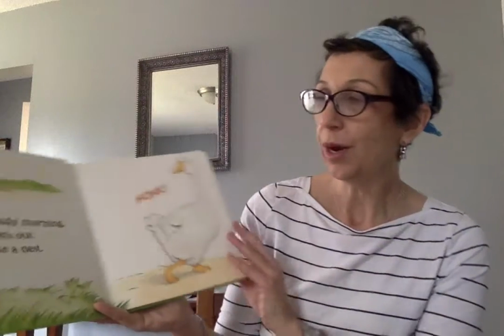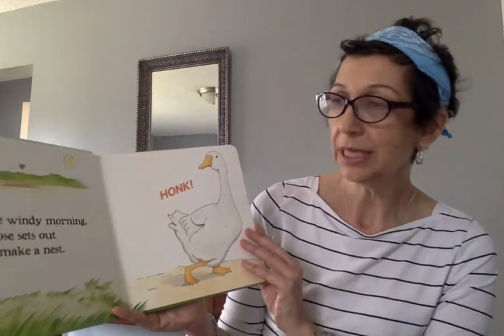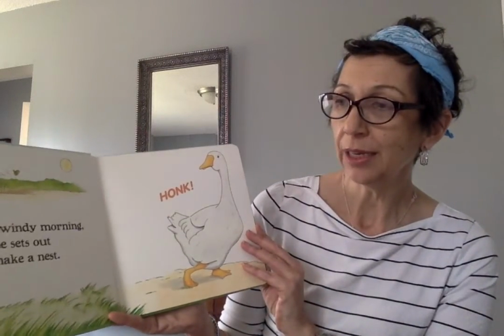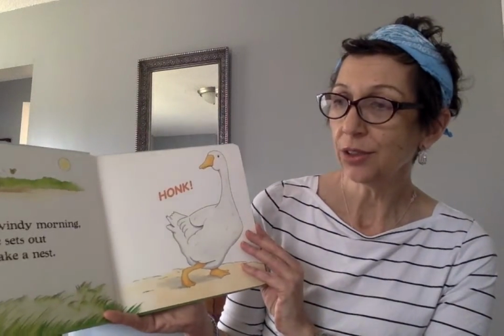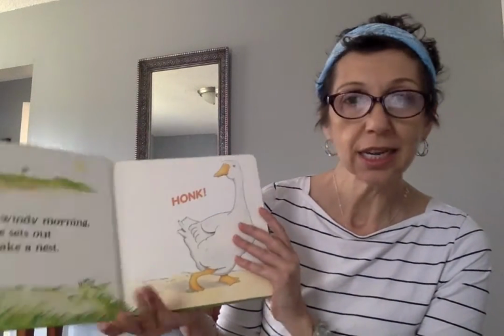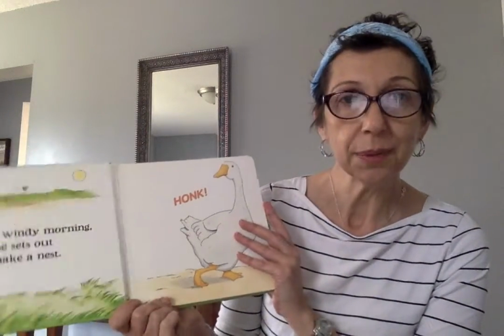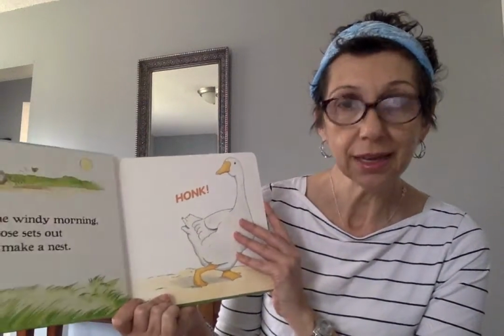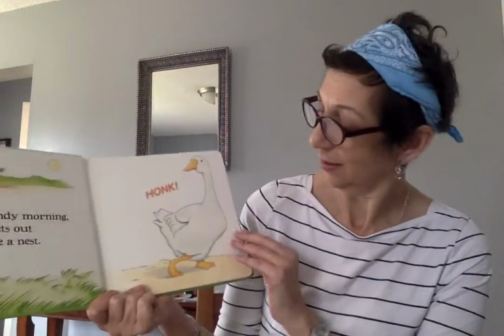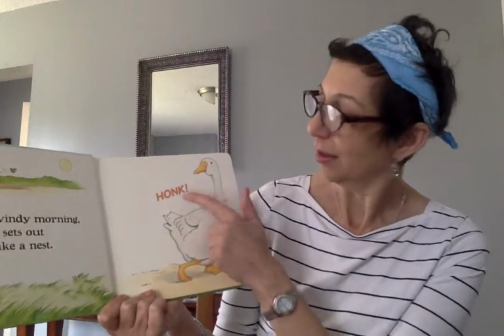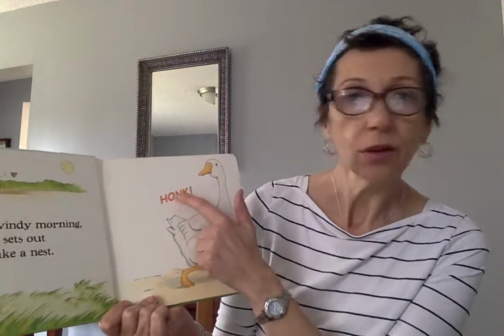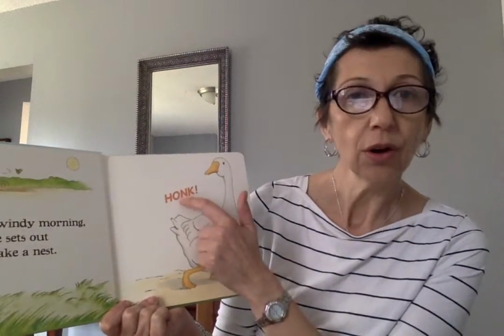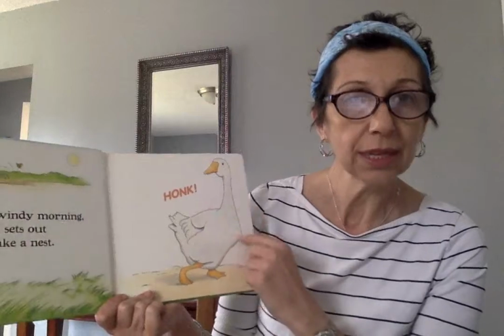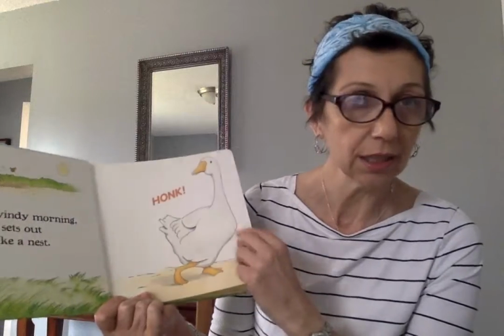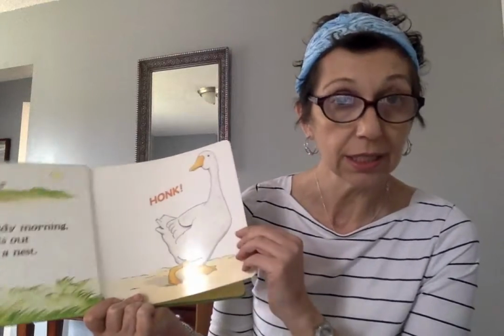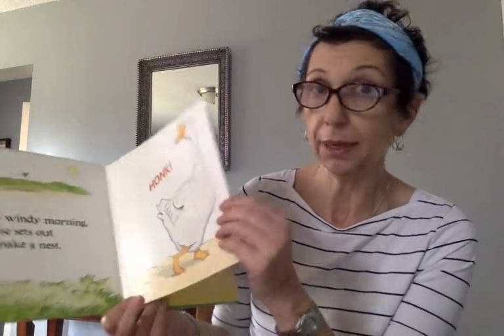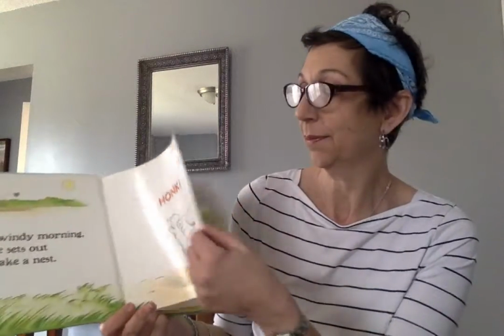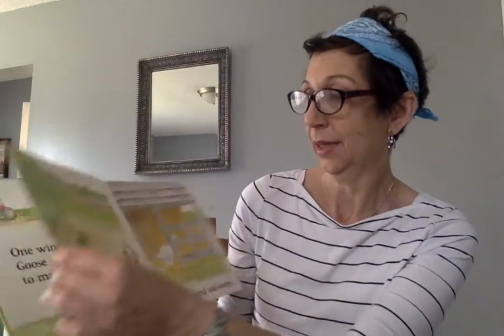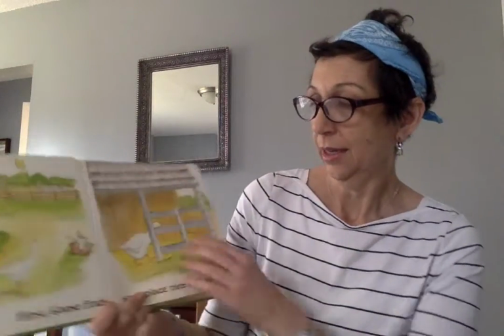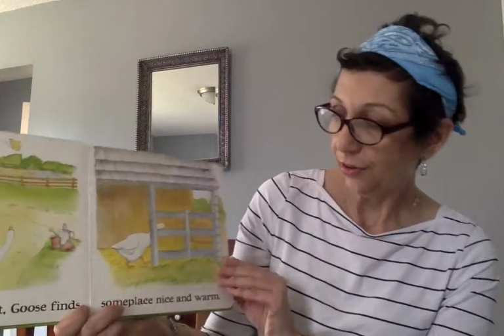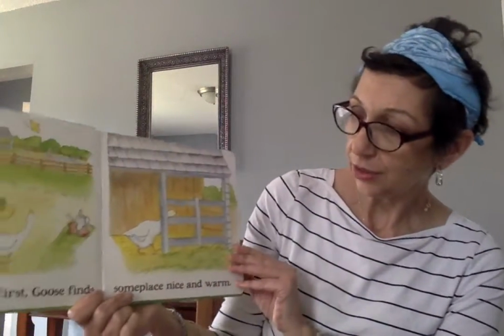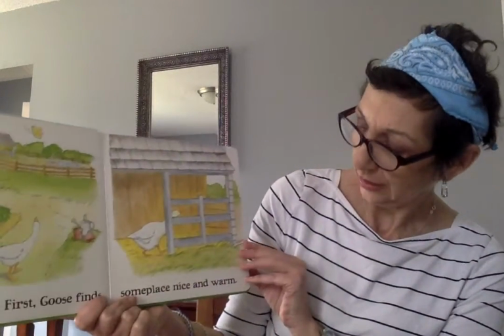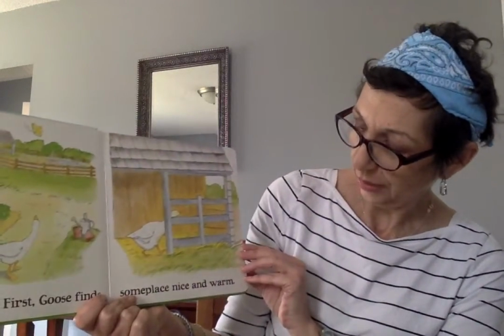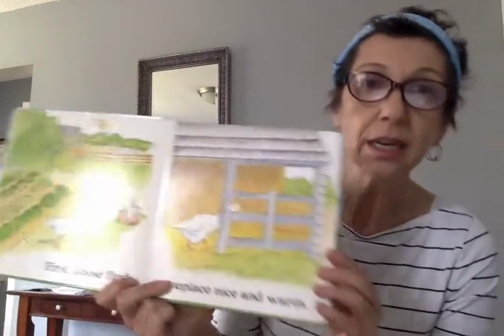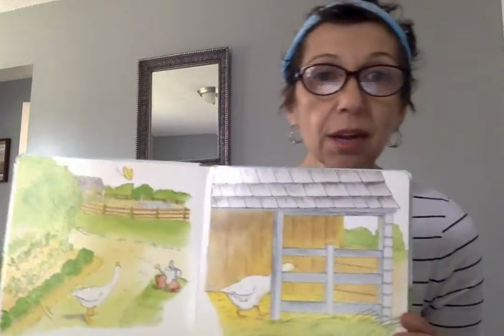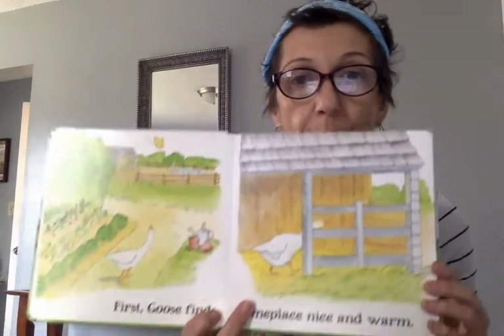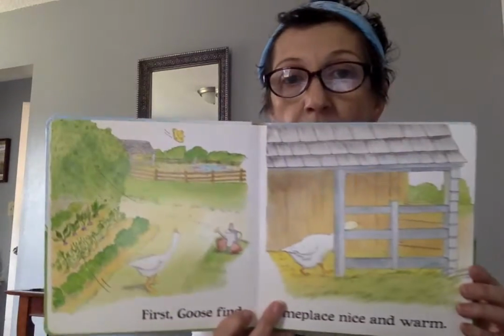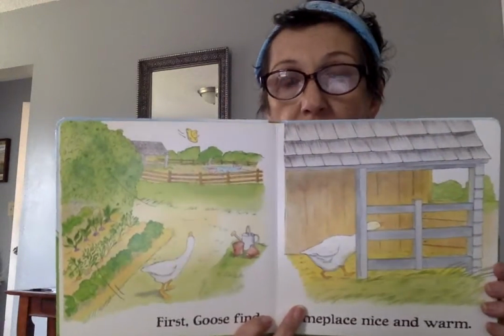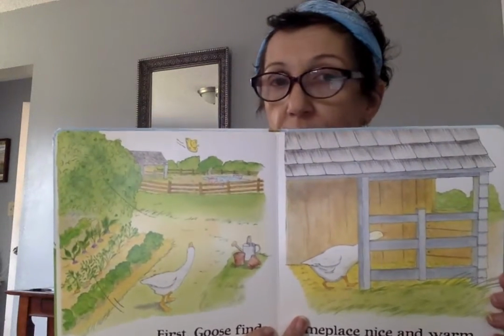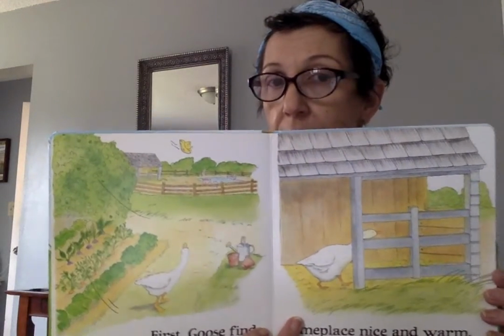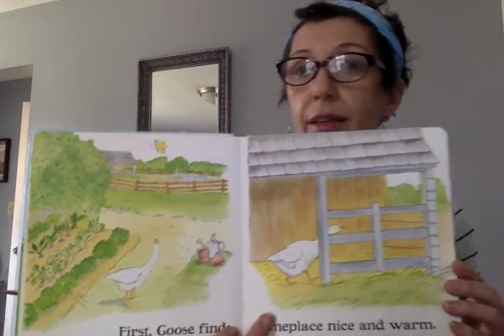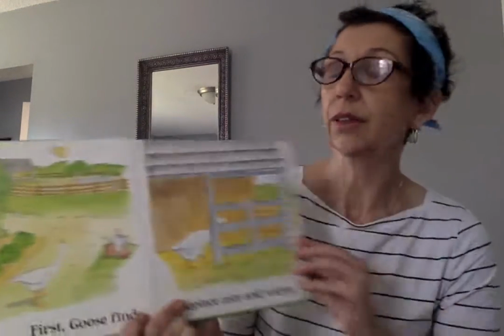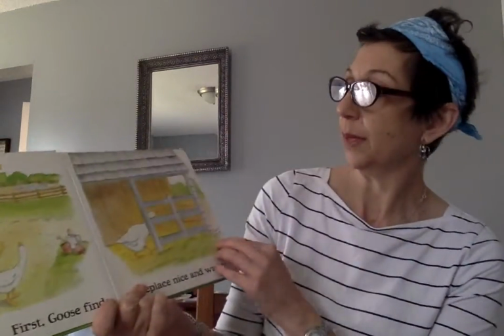One windy morning, Goose sets out to make a nest. Honk, honk, honk — that's the sound geese might make. First, Goose finds someplace nice and warm. That looks good, doesn't it? I think they're in the farmyard.